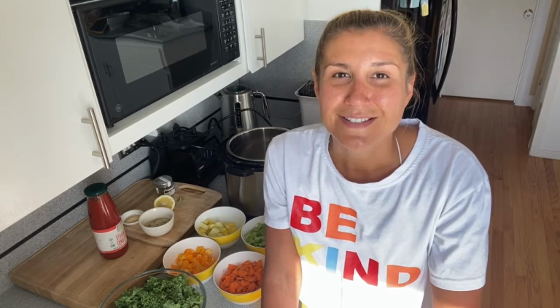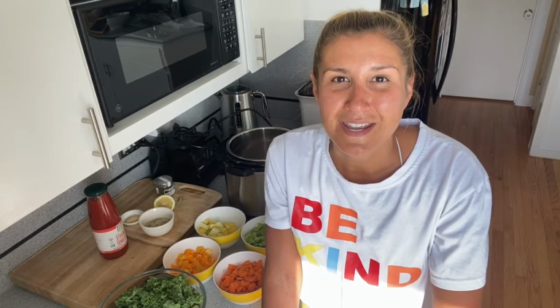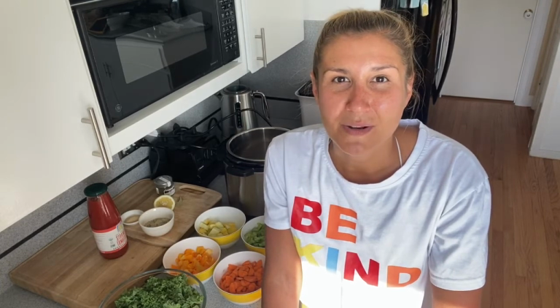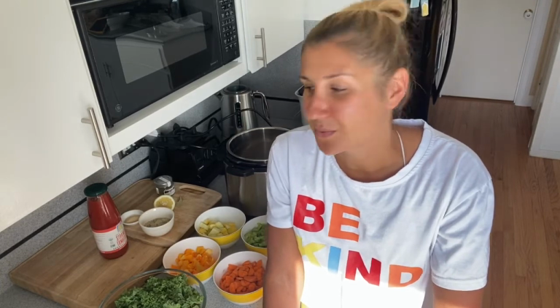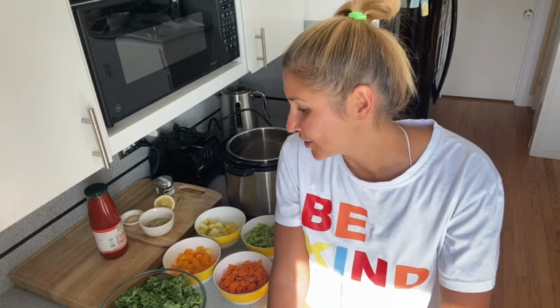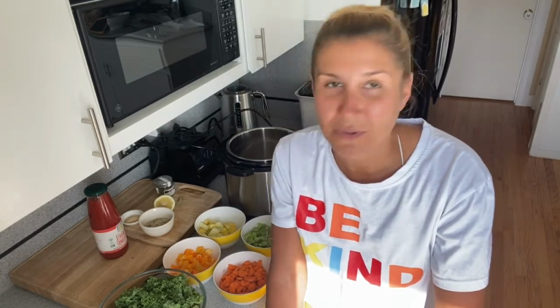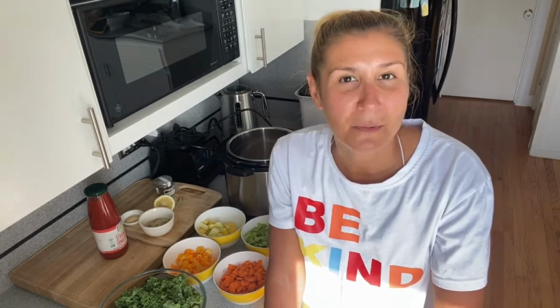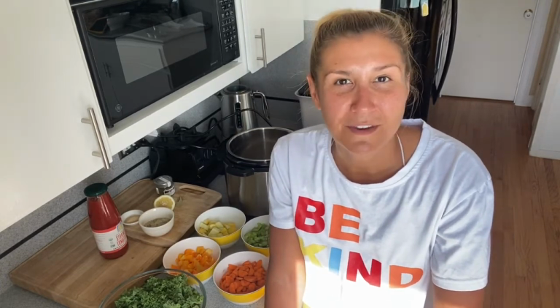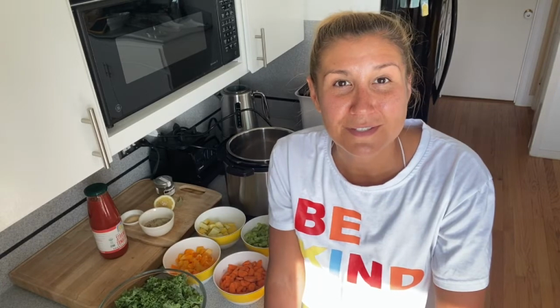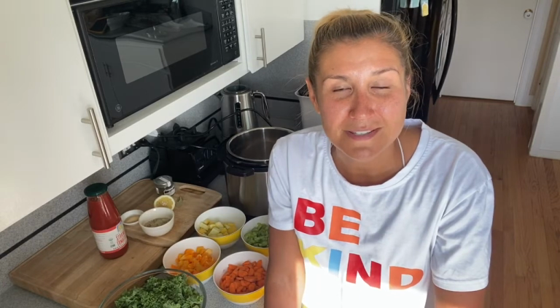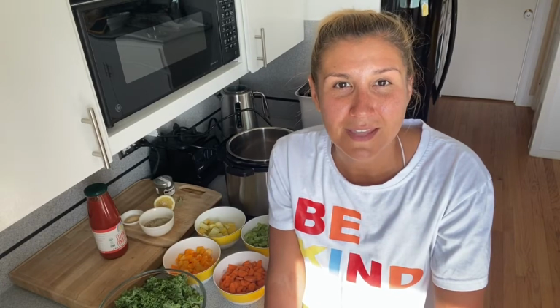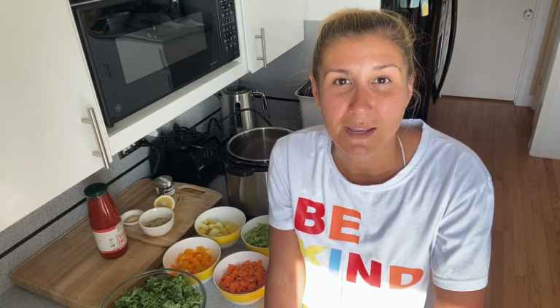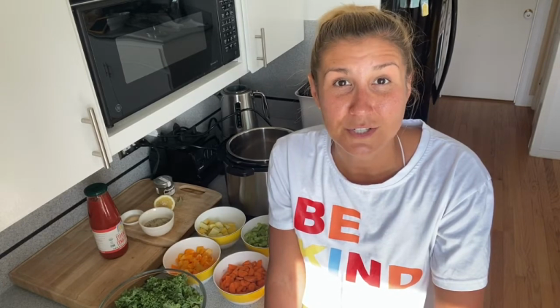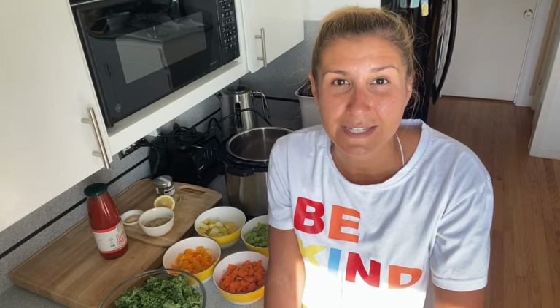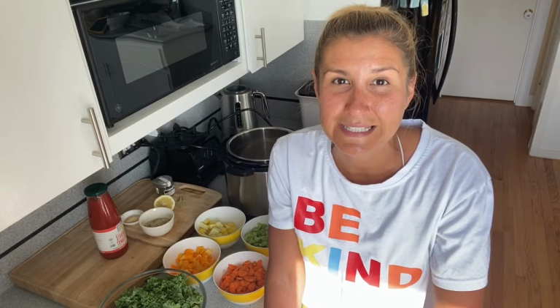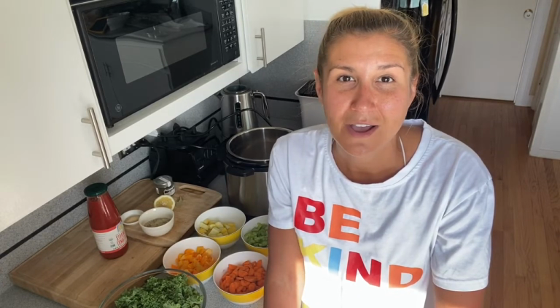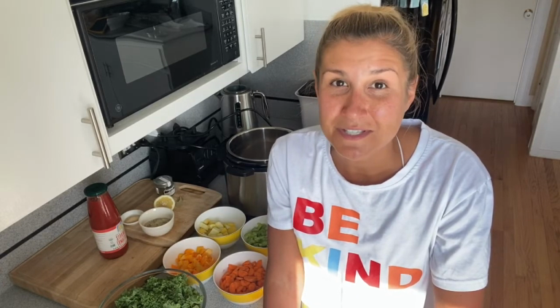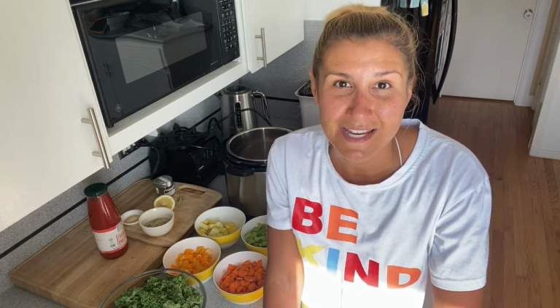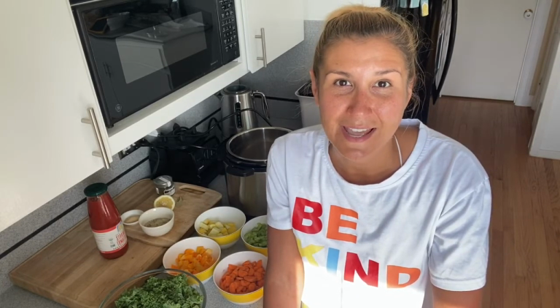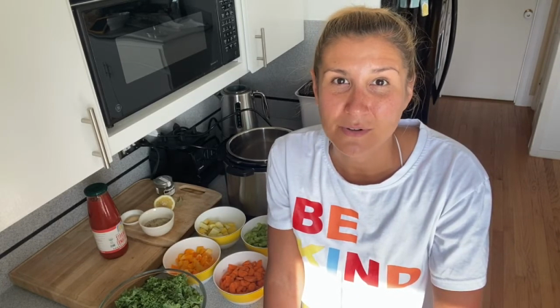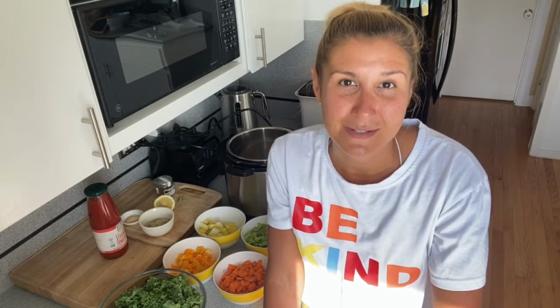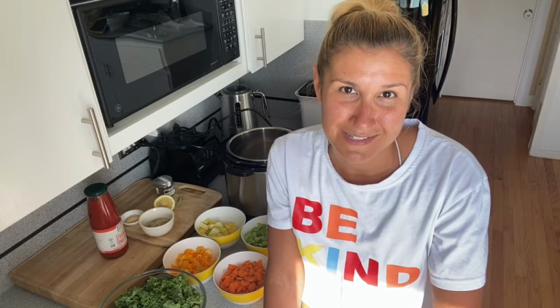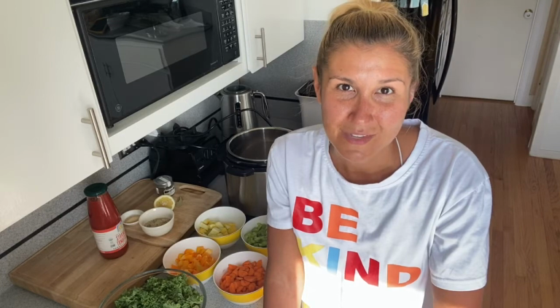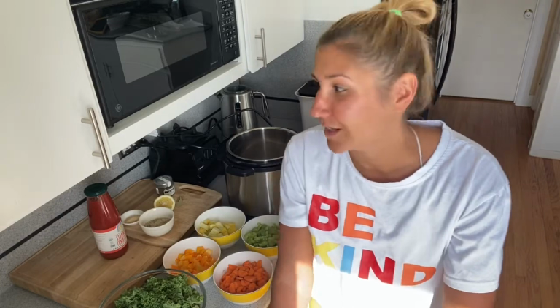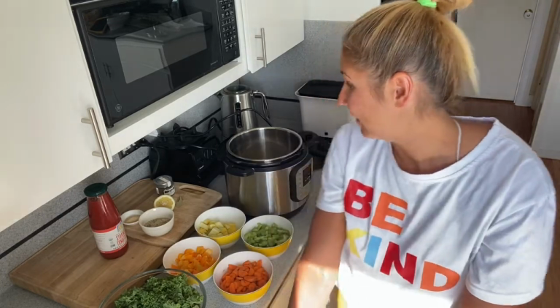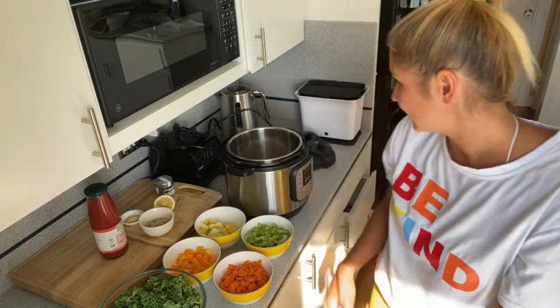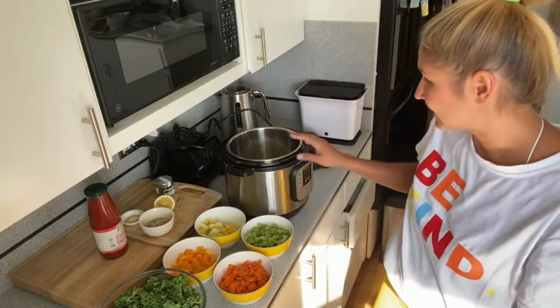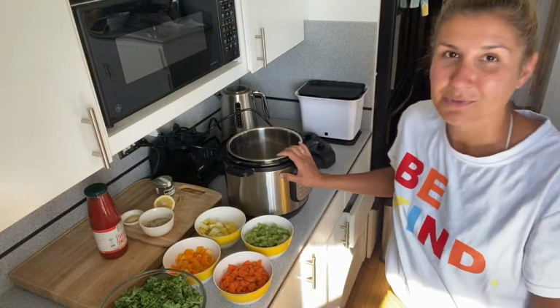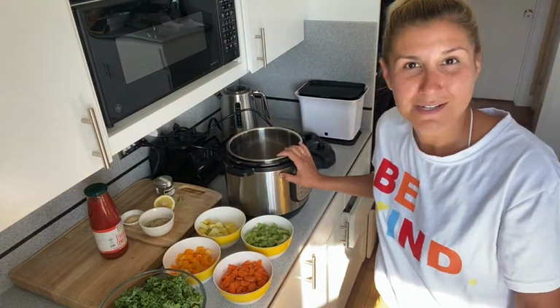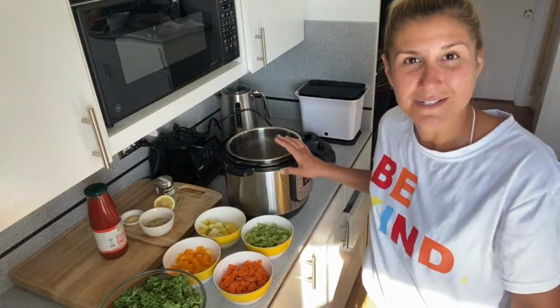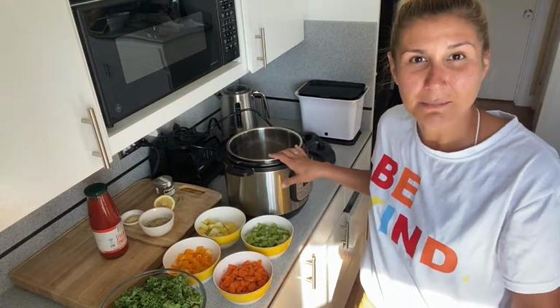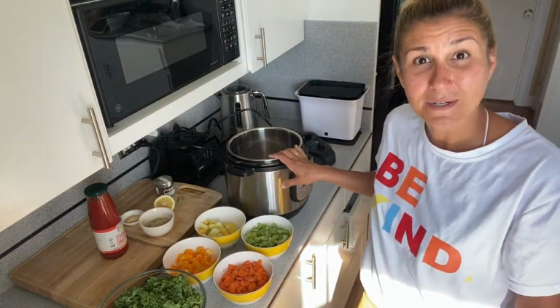Today I want to share with you my favorite soup recipe that I batch cook and eat almost every day, and I cook it once a week. I'm going to use my six-quart Instapot for it.